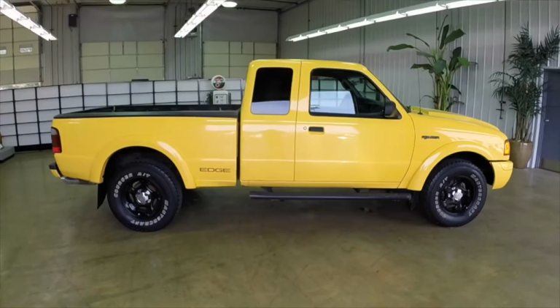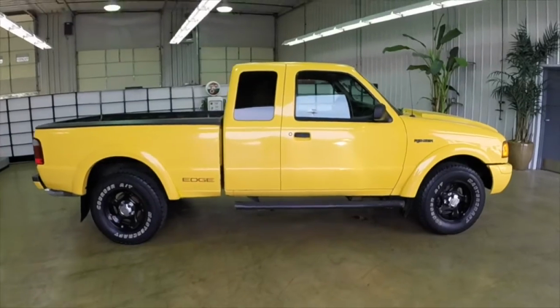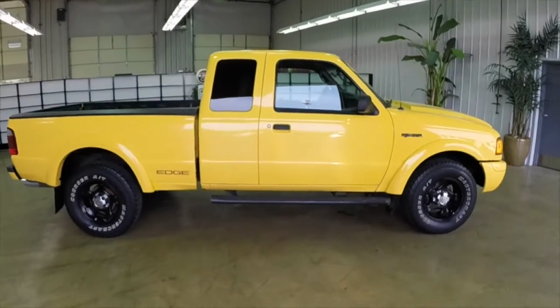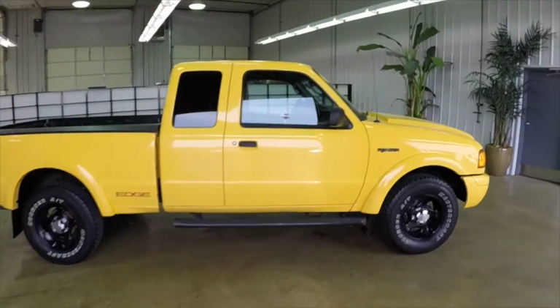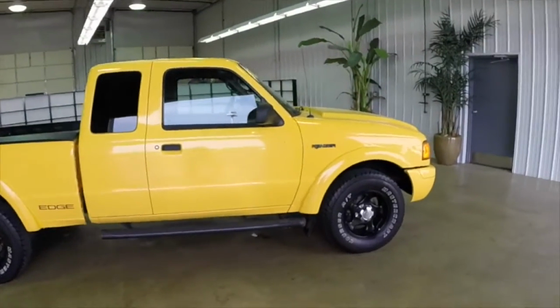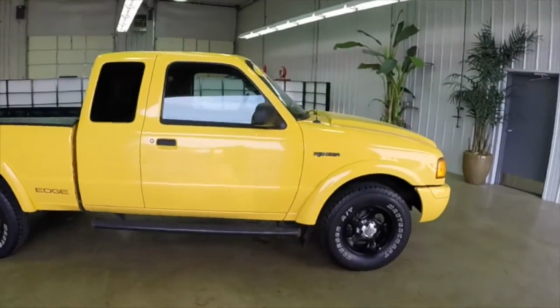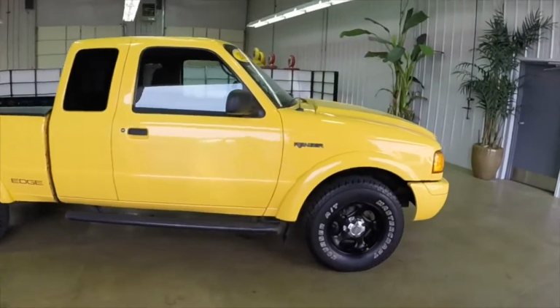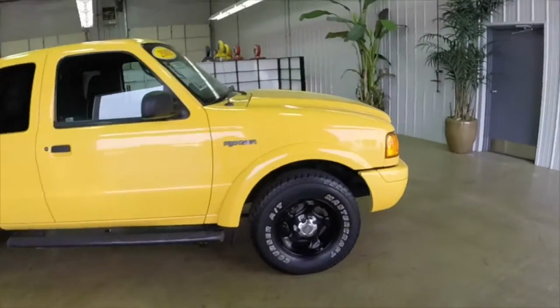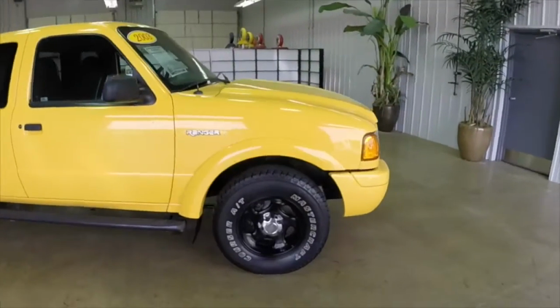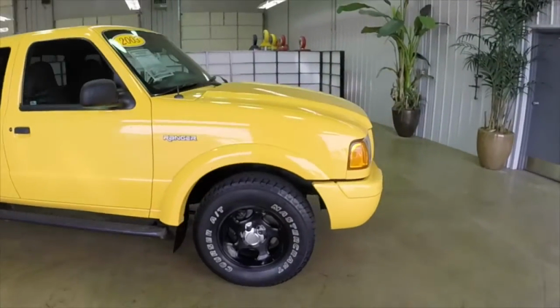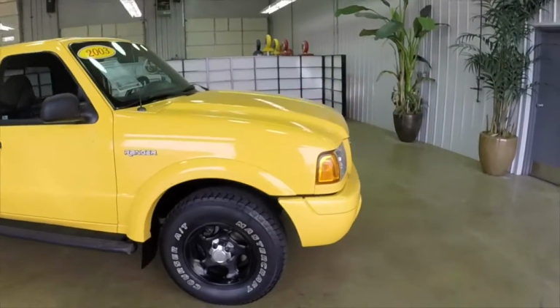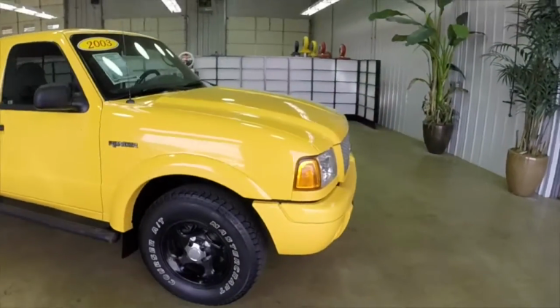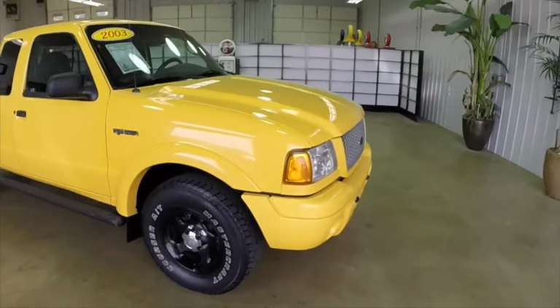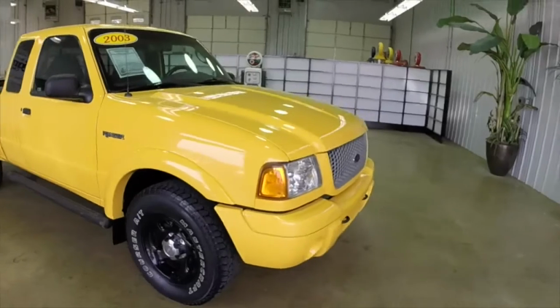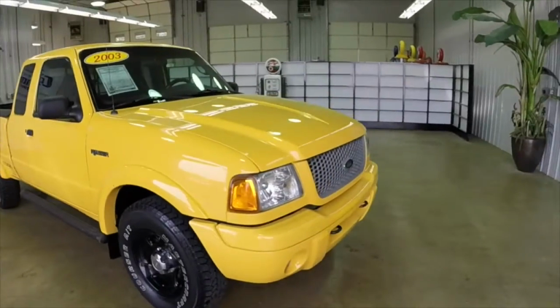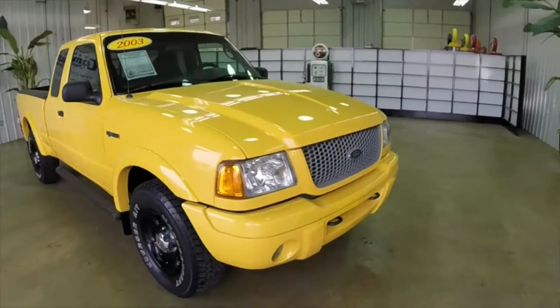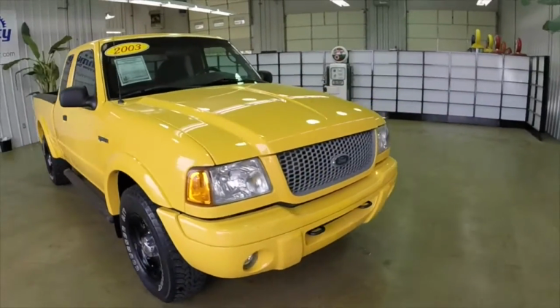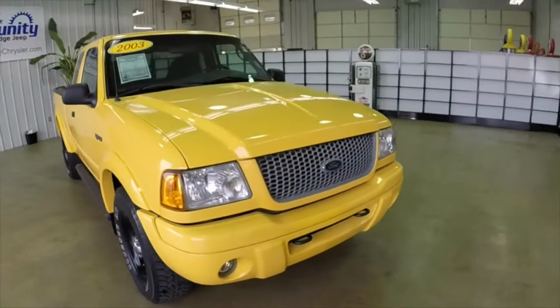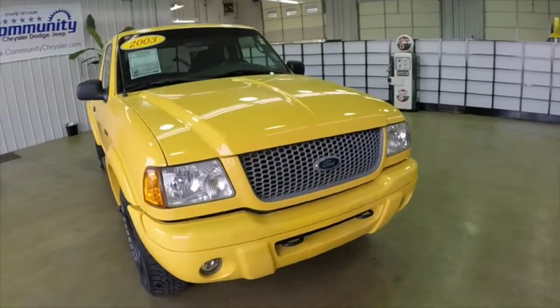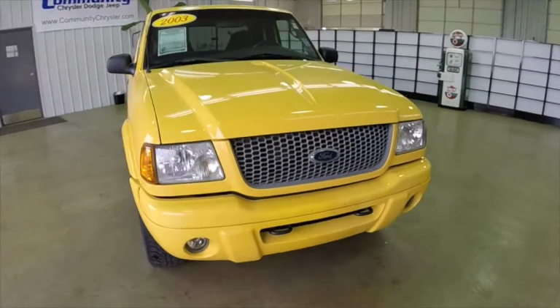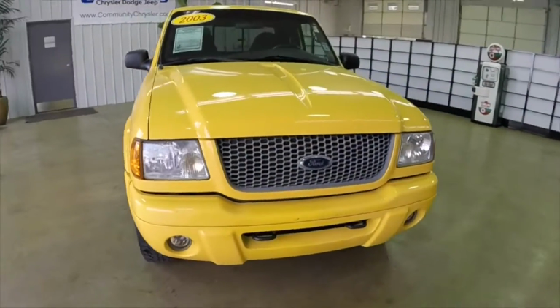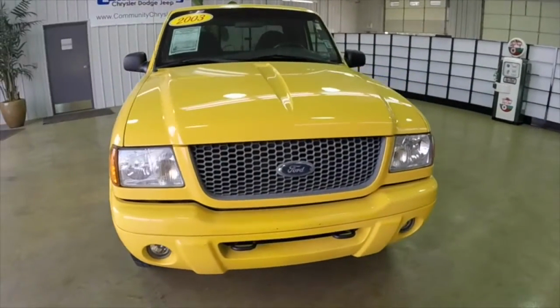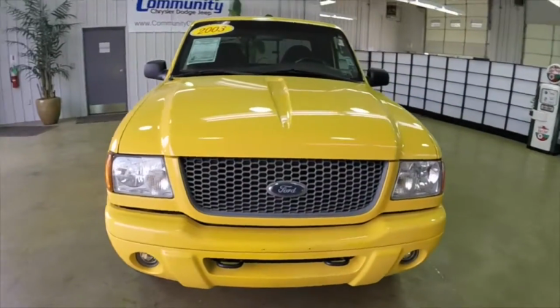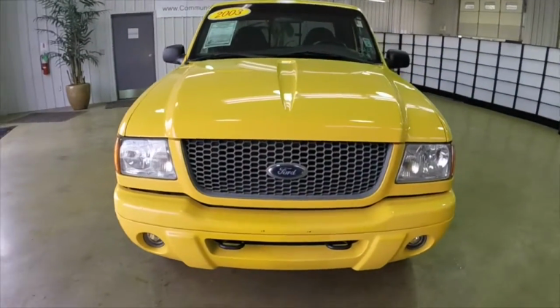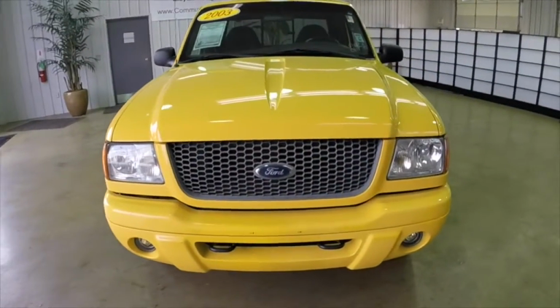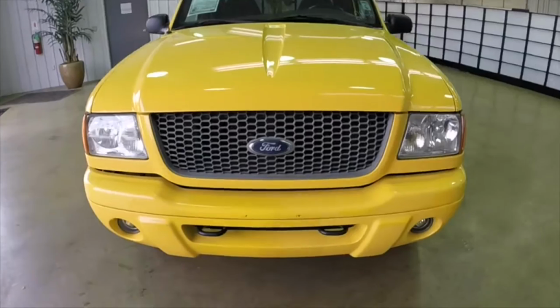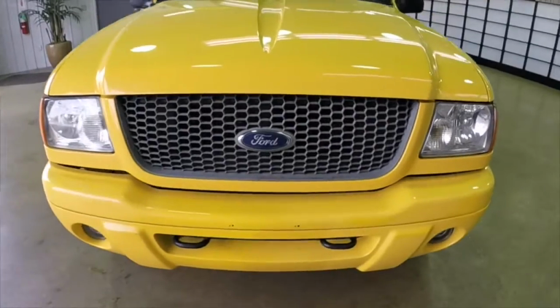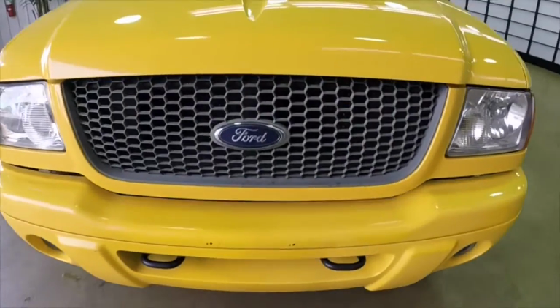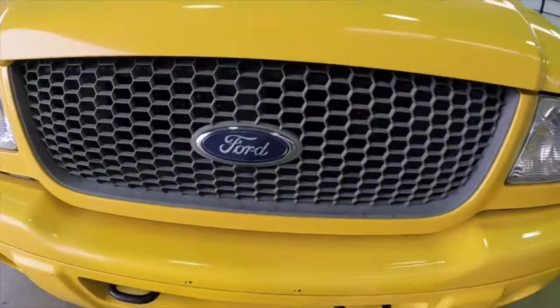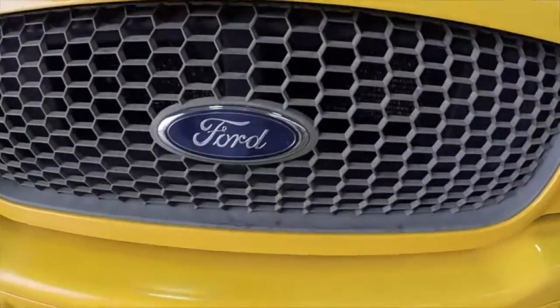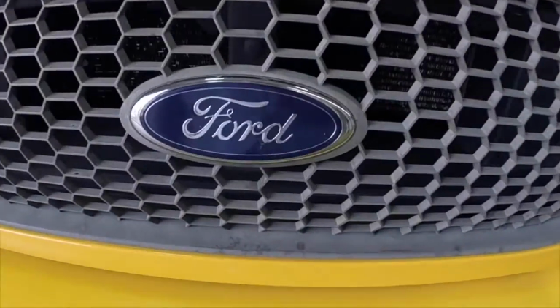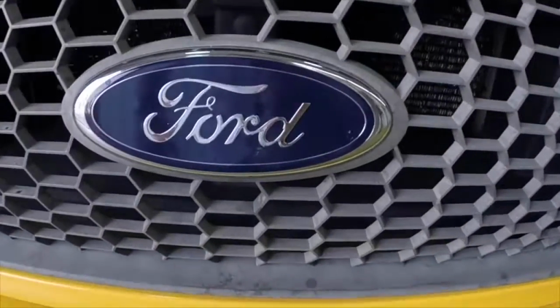That does conclude our quick walk around this 2003 Ford Ranger Edge. If you do have any questions or would like to see this vehicle, please contact our showroom. One of our friendly sales staff will be more than happy to answer any questions that you may have. And as always, thanks for watching.